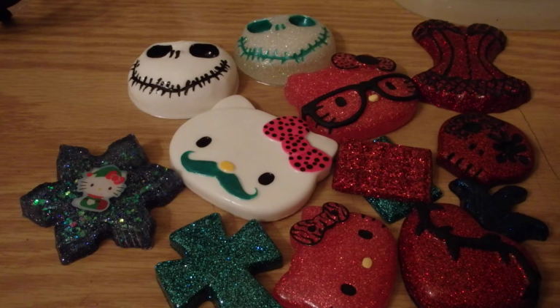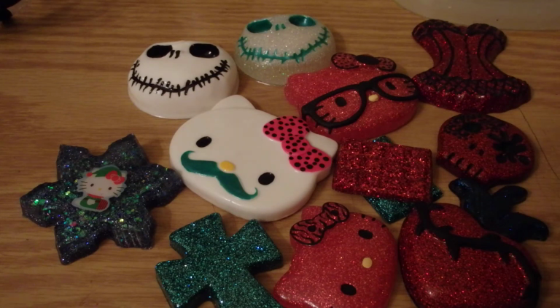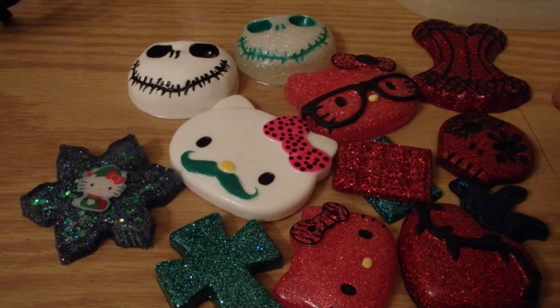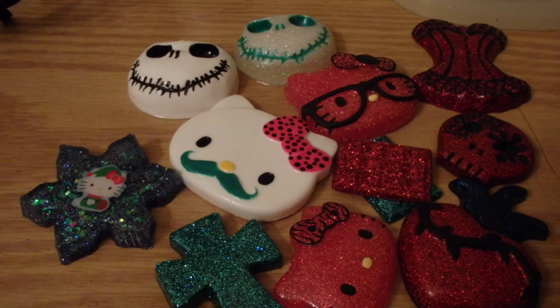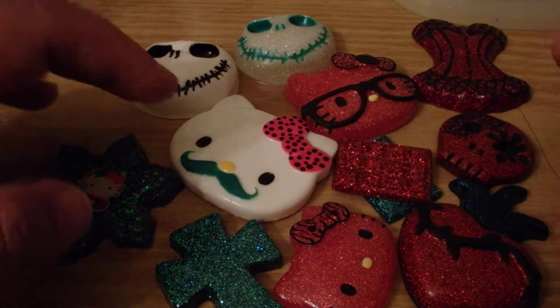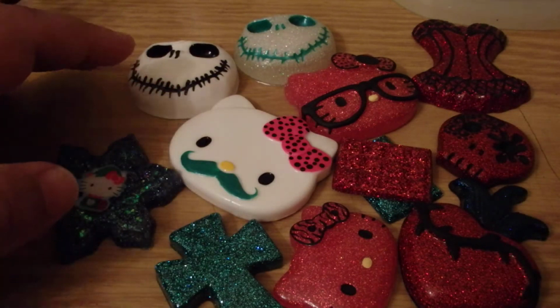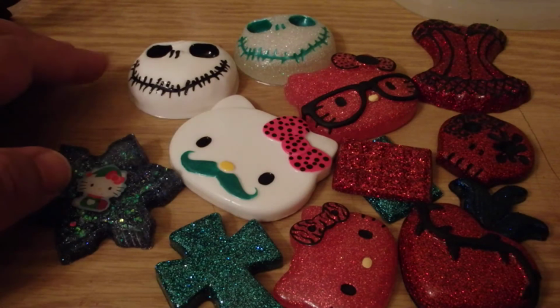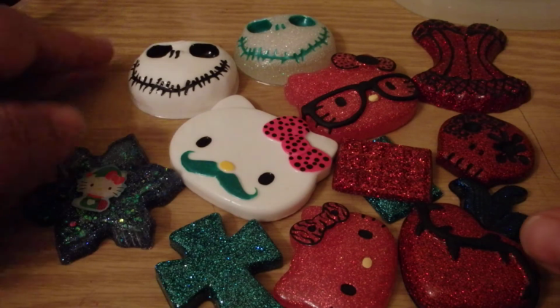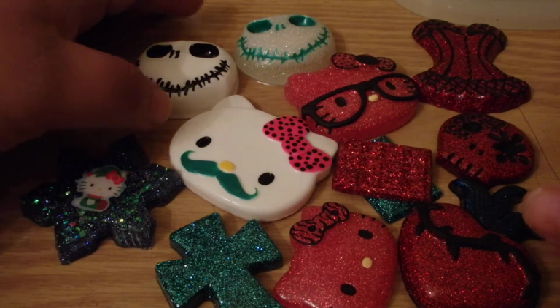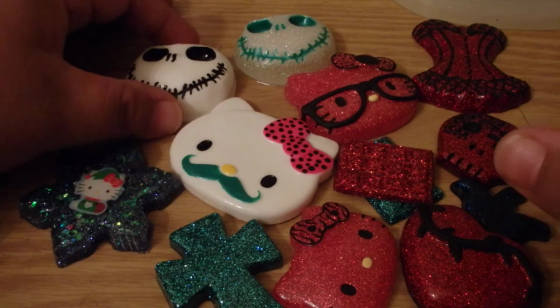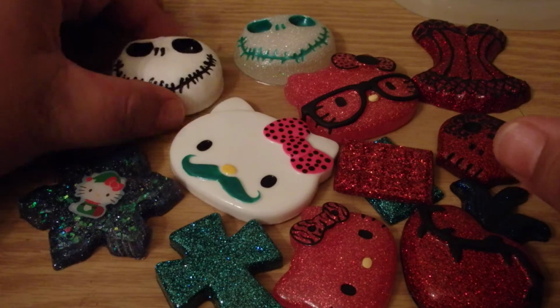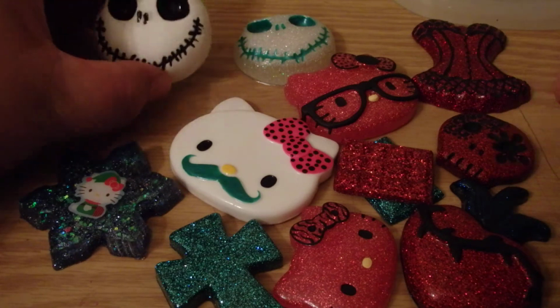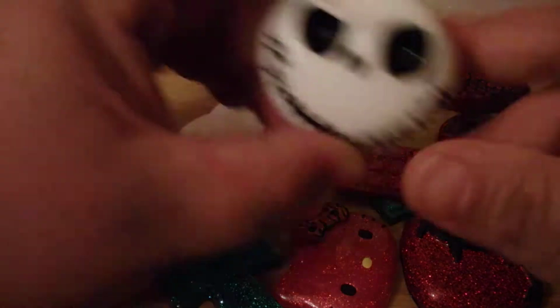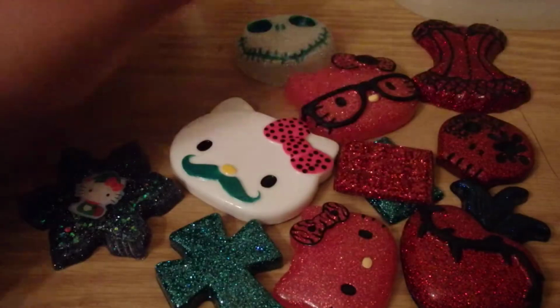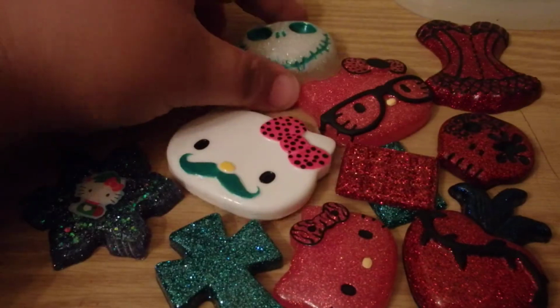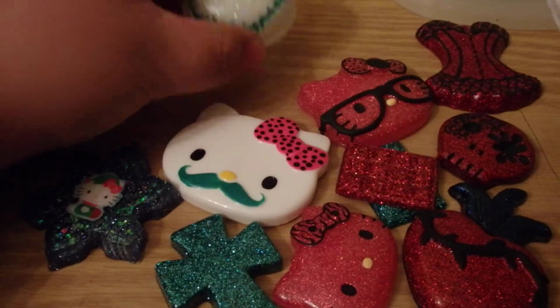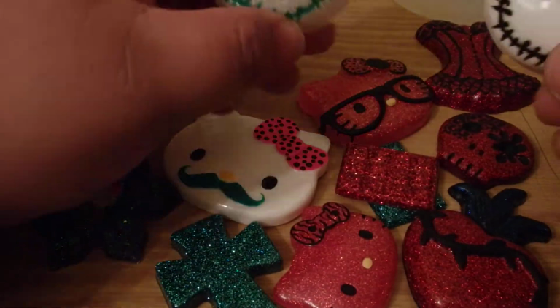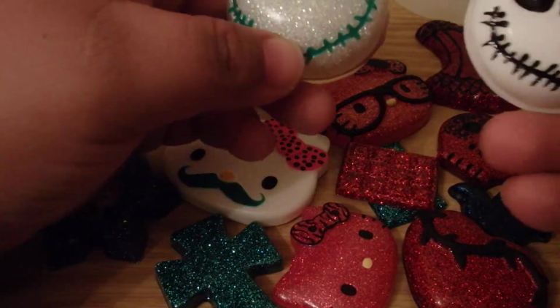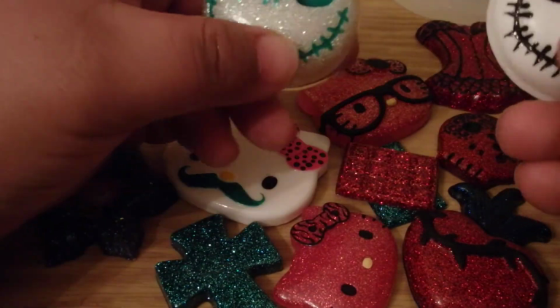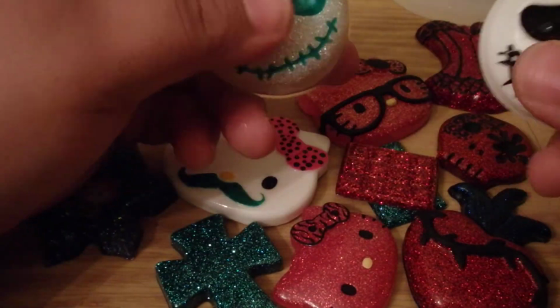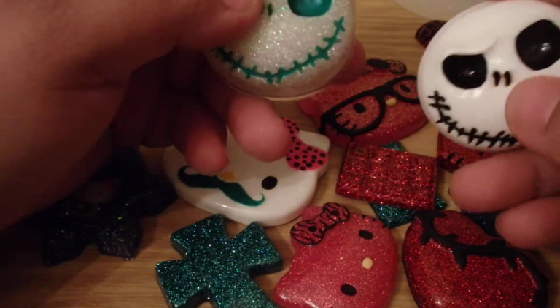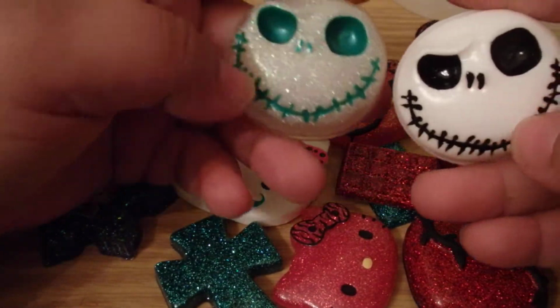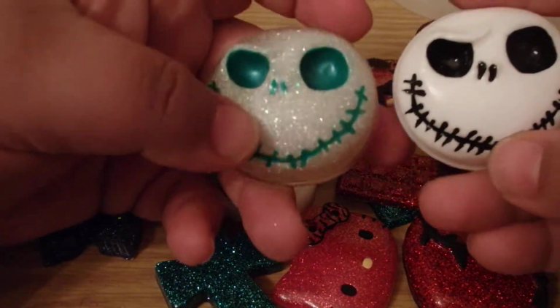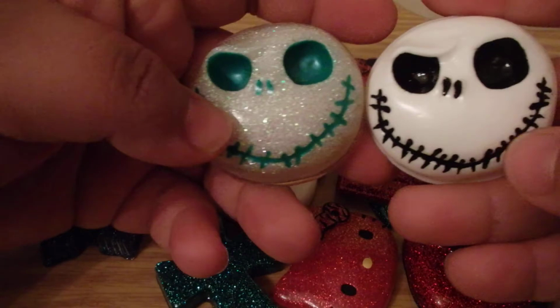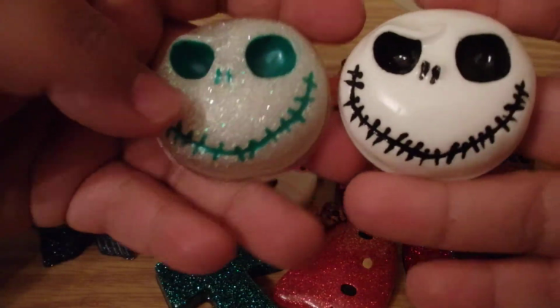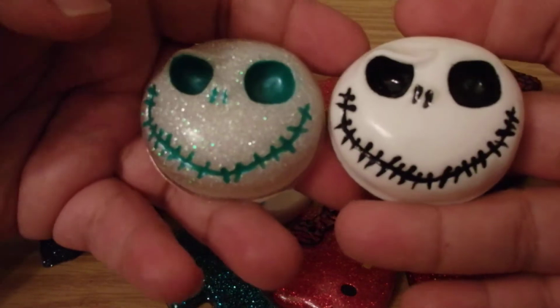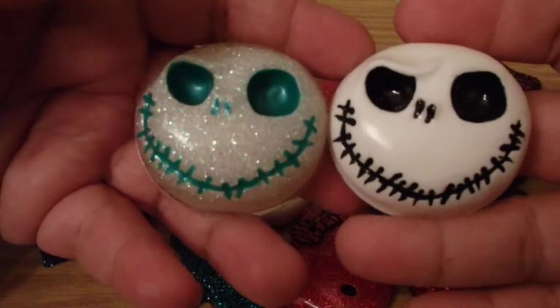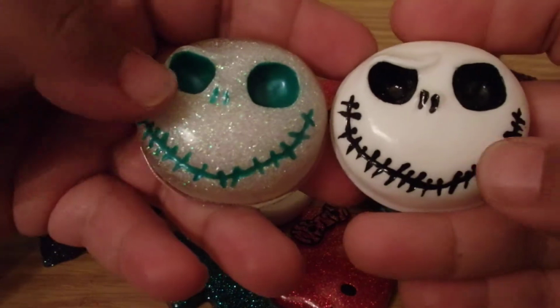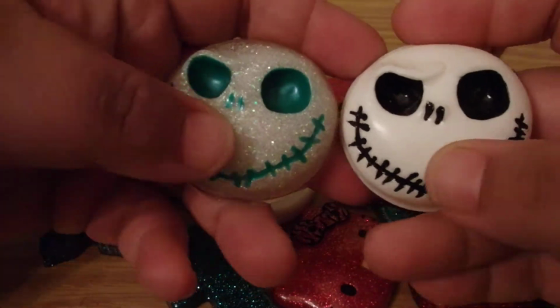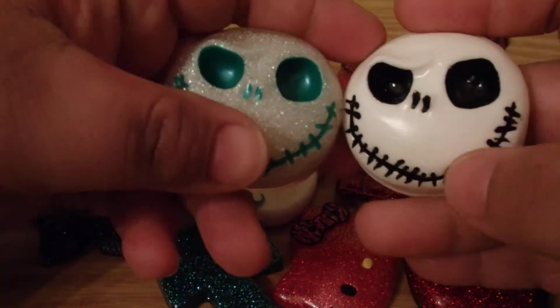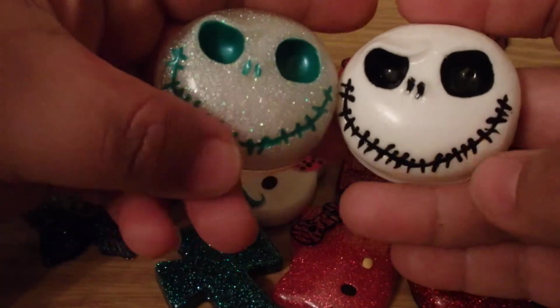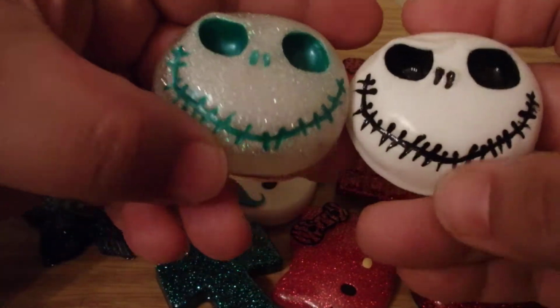Hi everyone, this is Quinta. I have a resin update. I'm going to show you some resin pieces that I have done. They're not glazed yet with resin, but they are painted either with paint or nail polish.